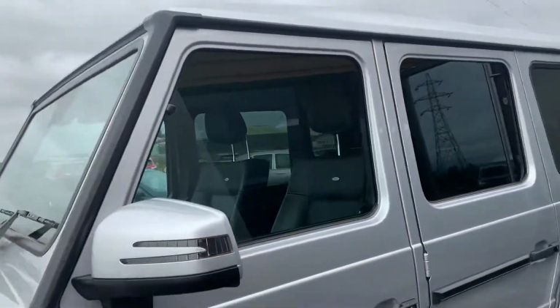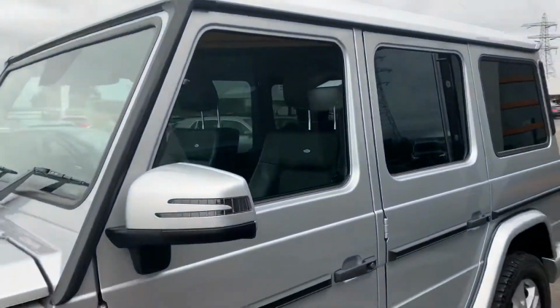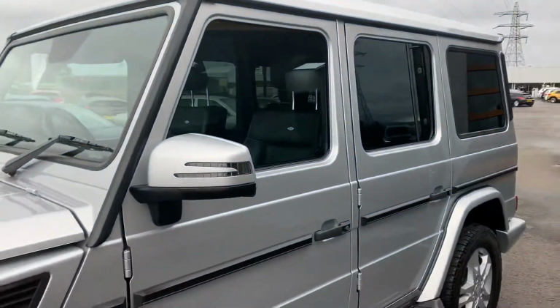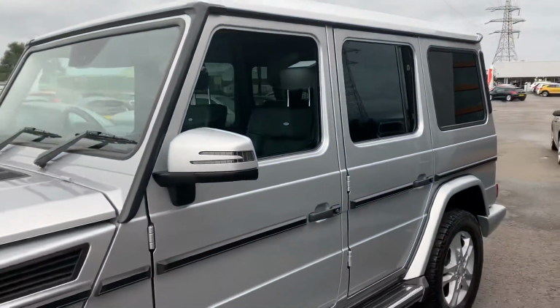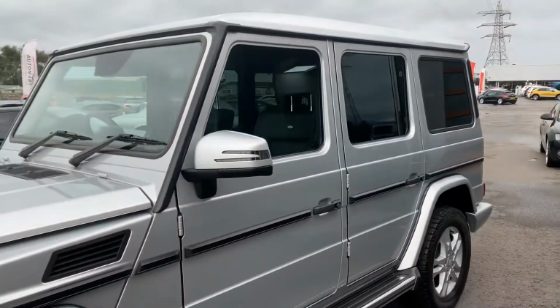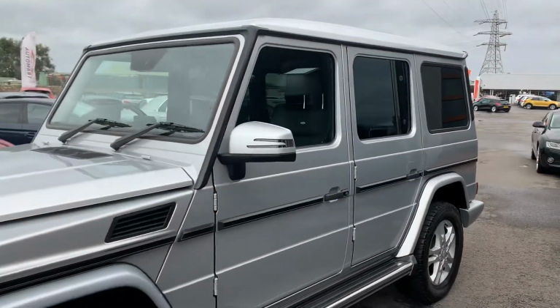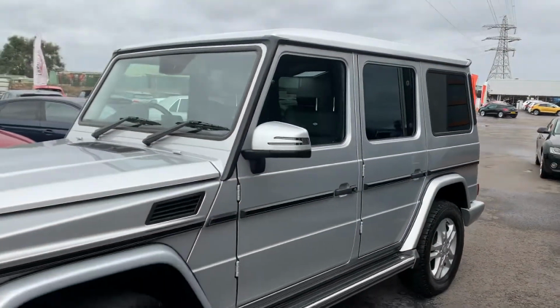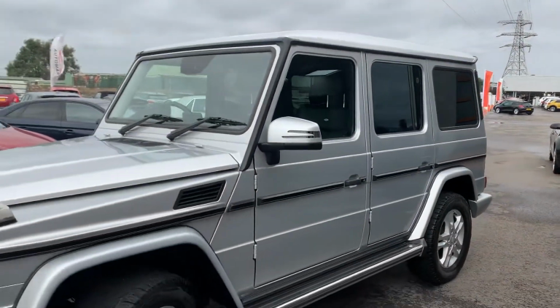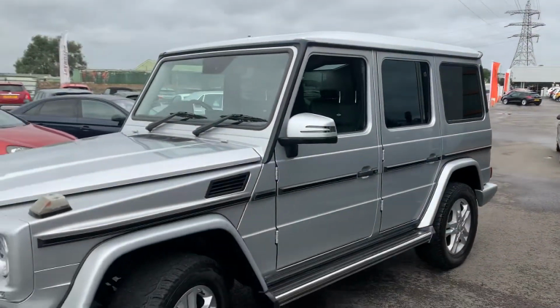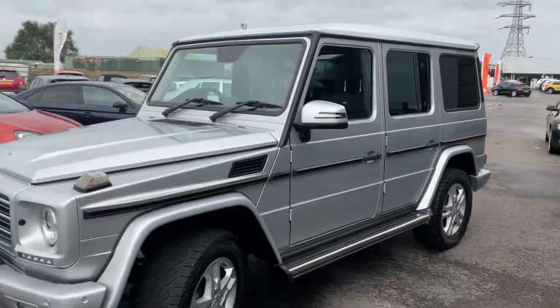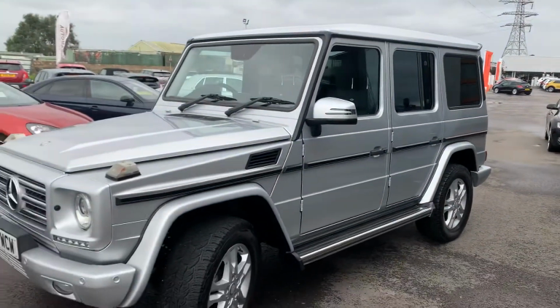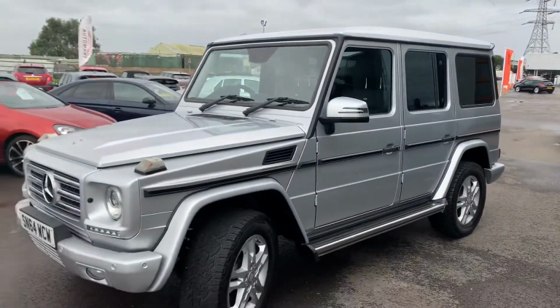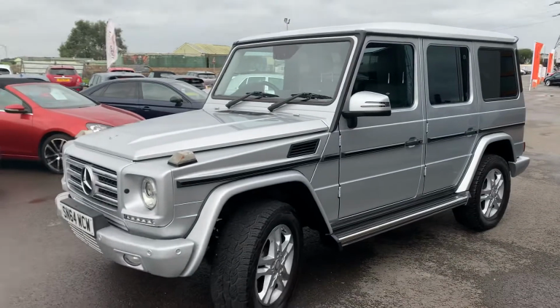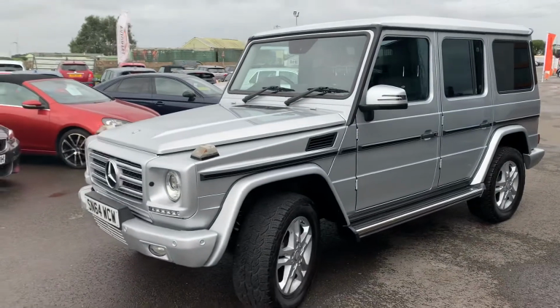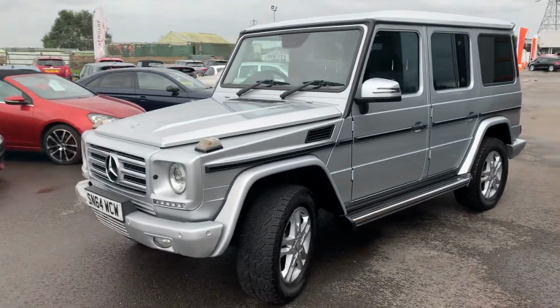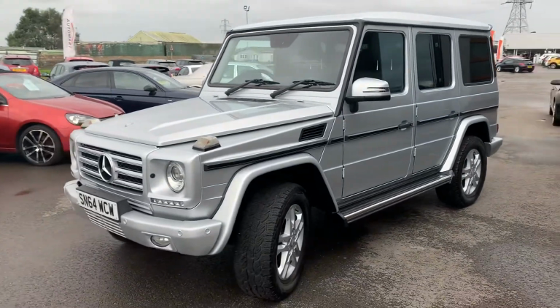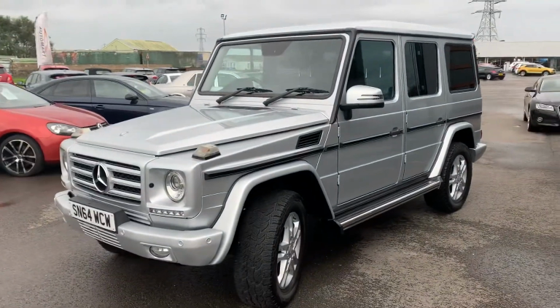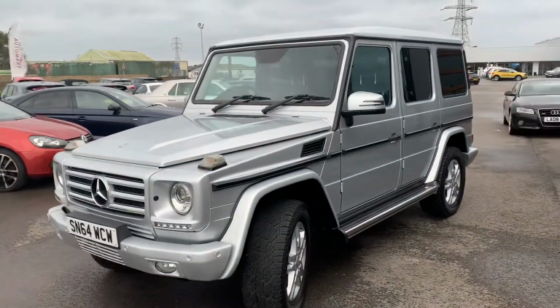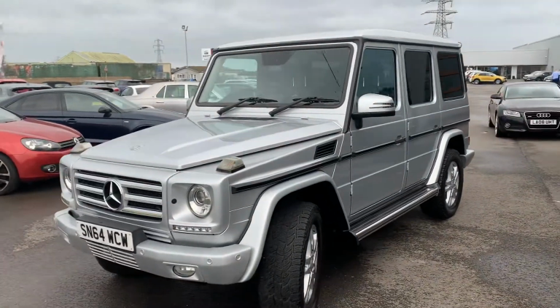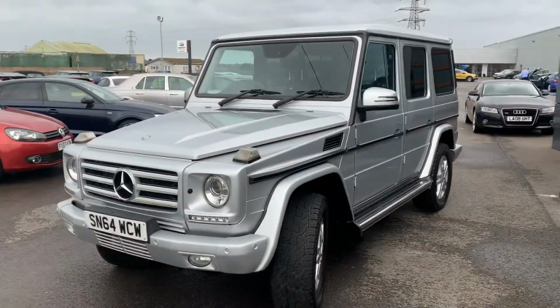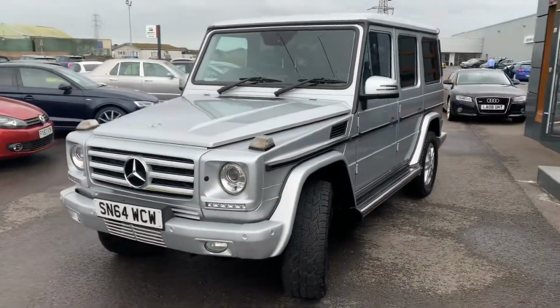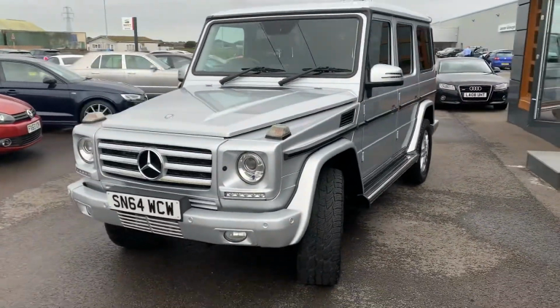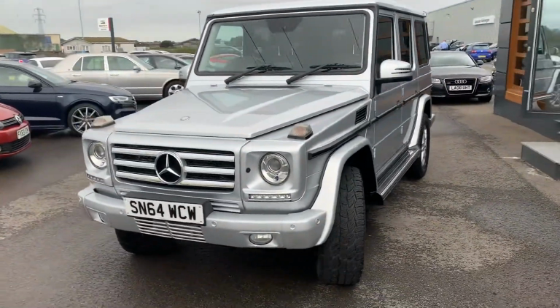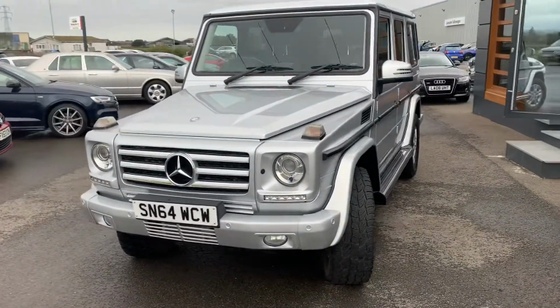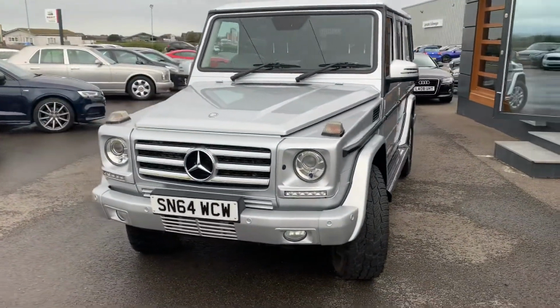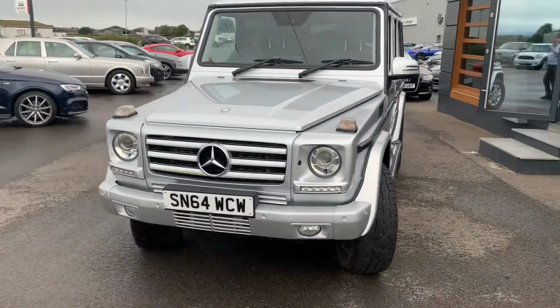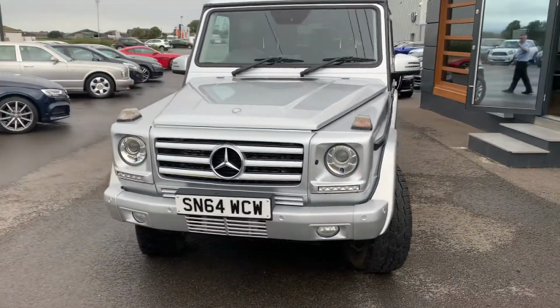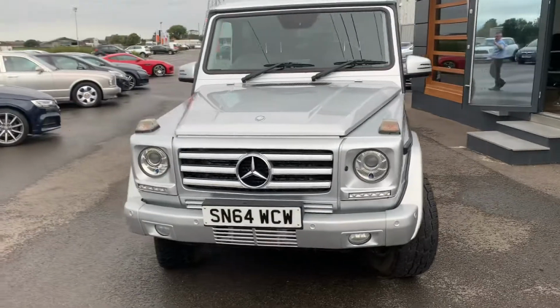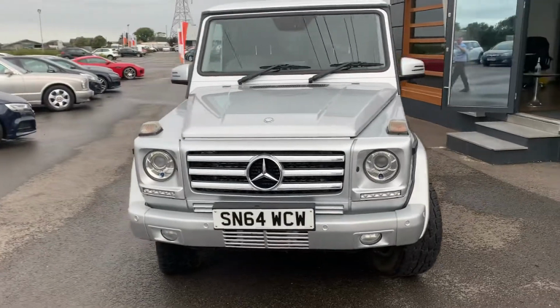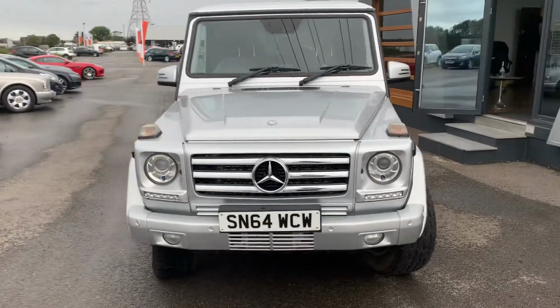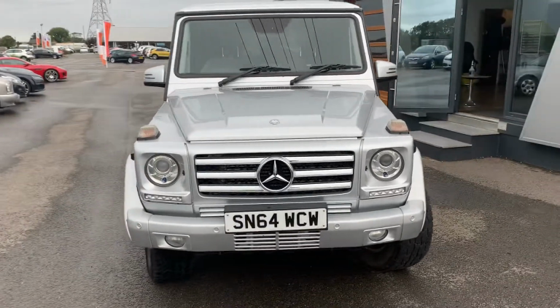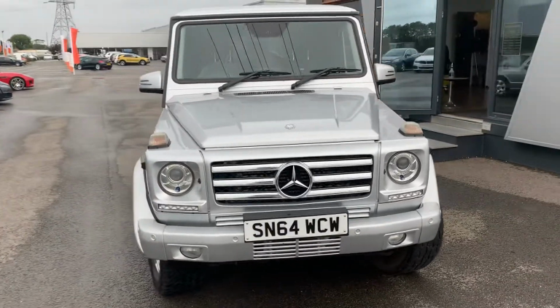If you are into your off-roading, it's a great vehicle to do it in, and it looks pretty awesome anyway.